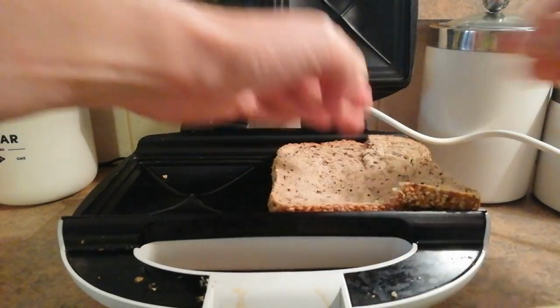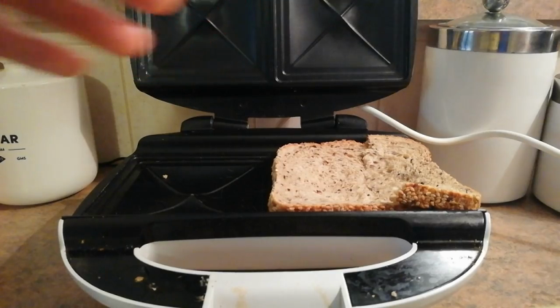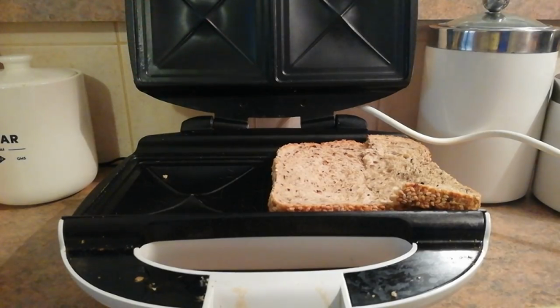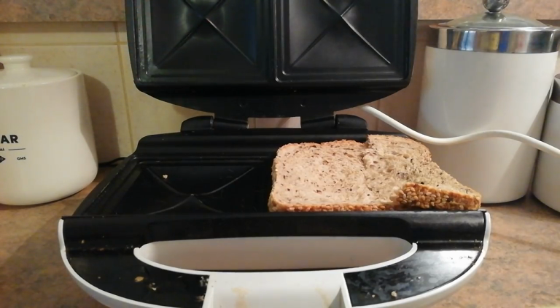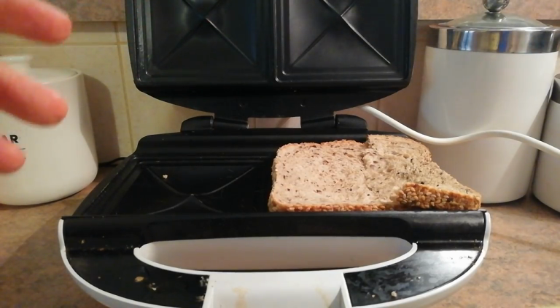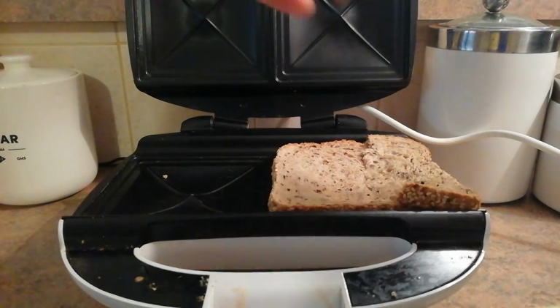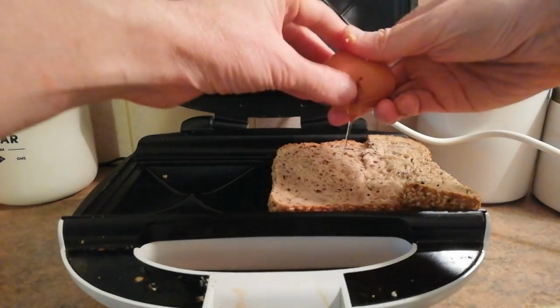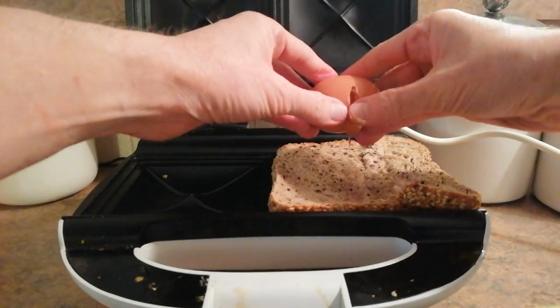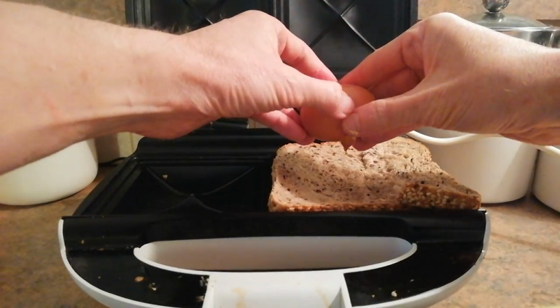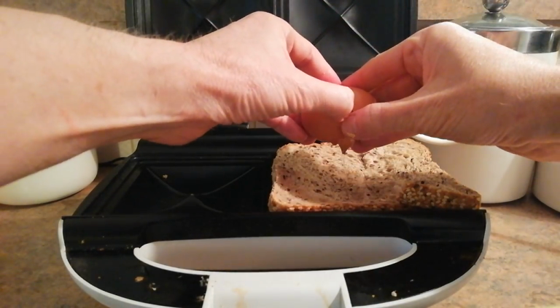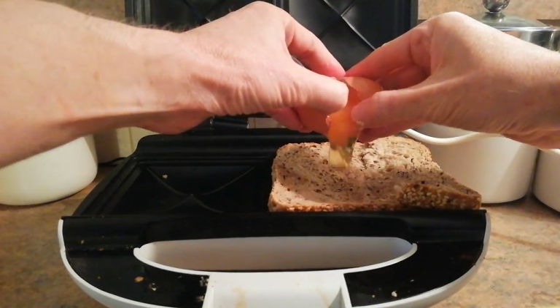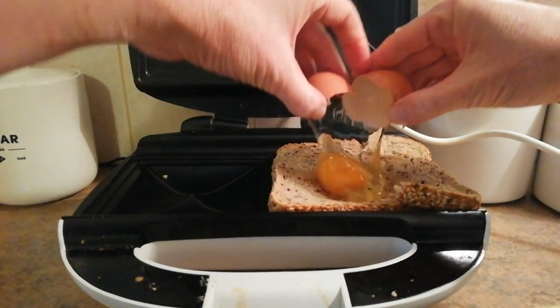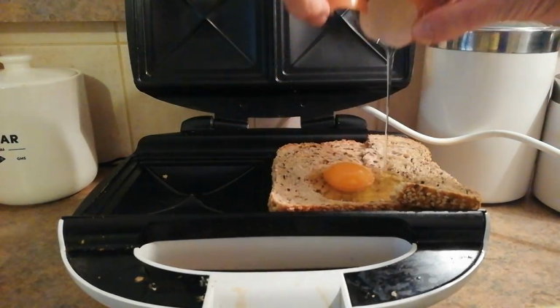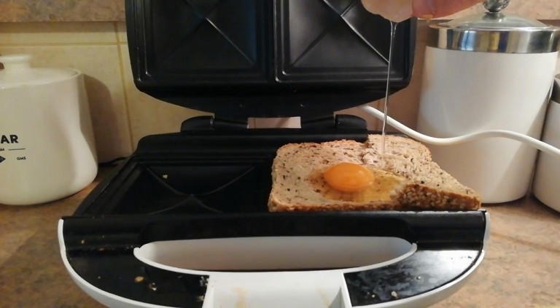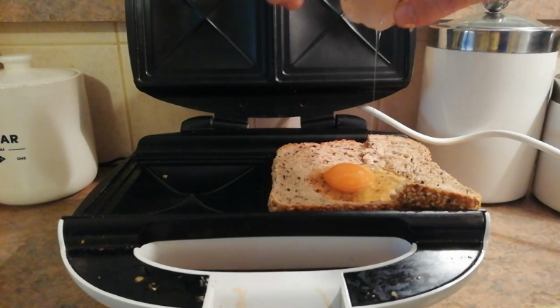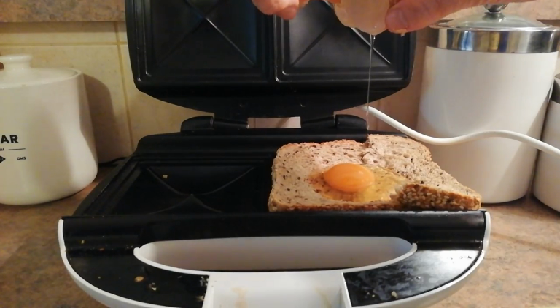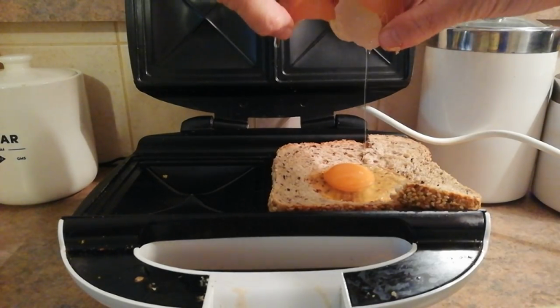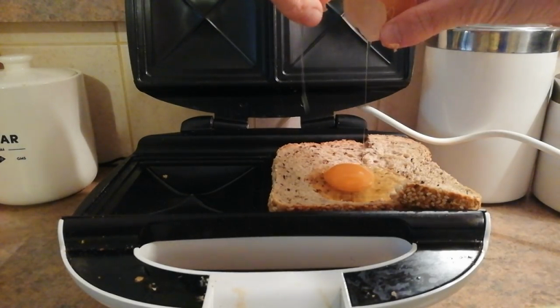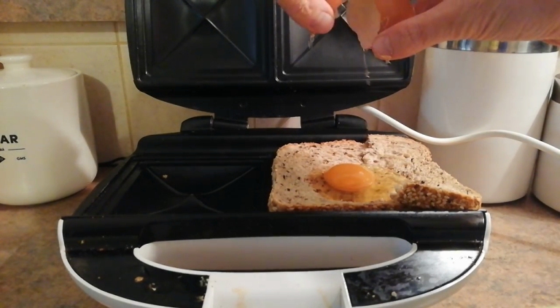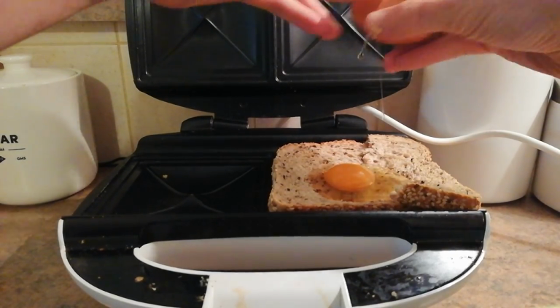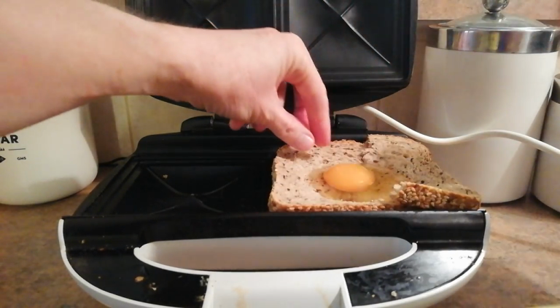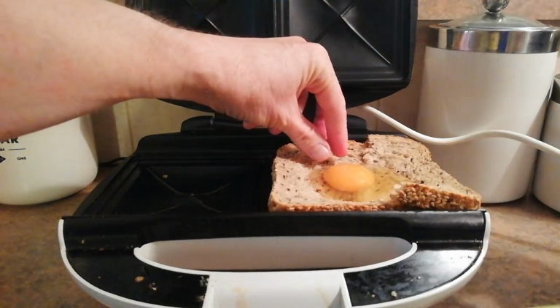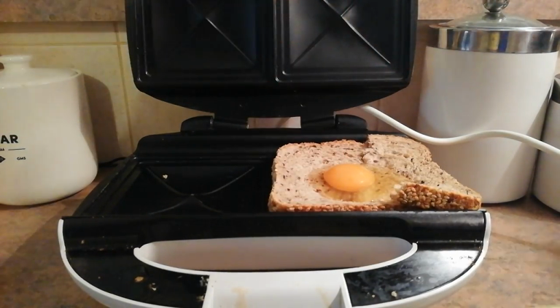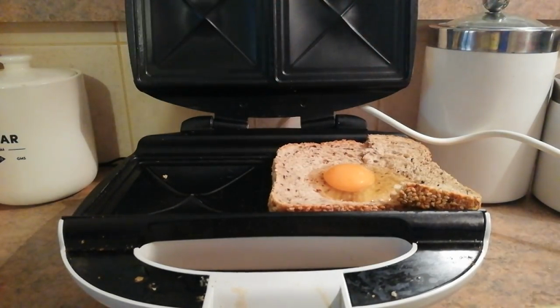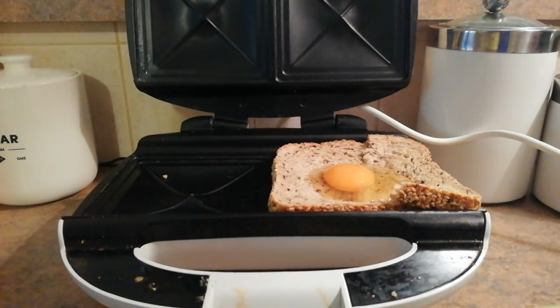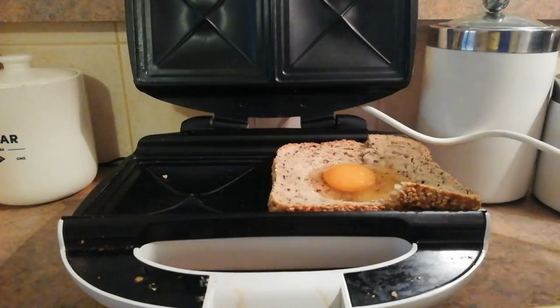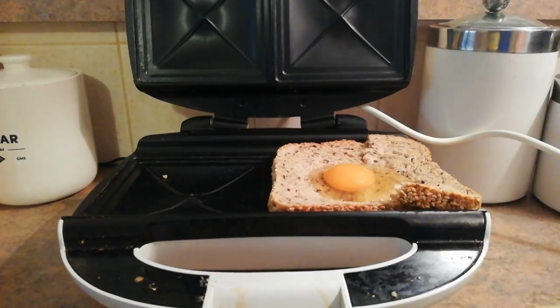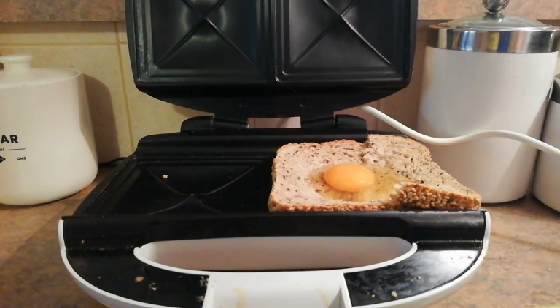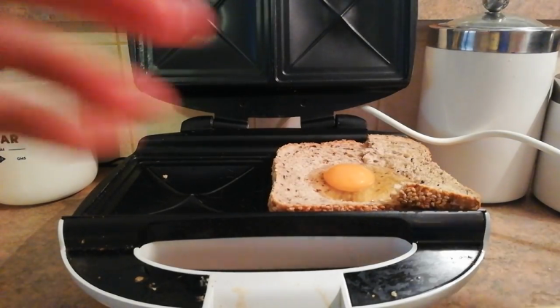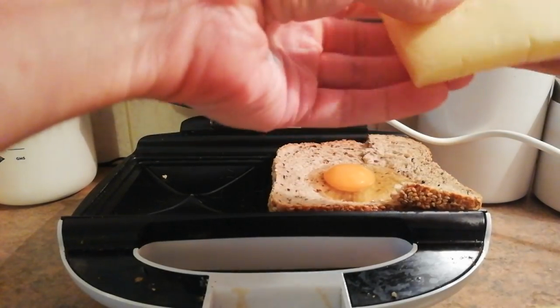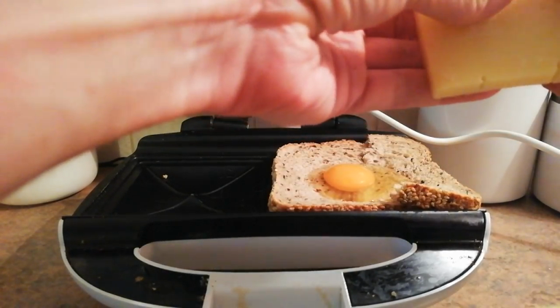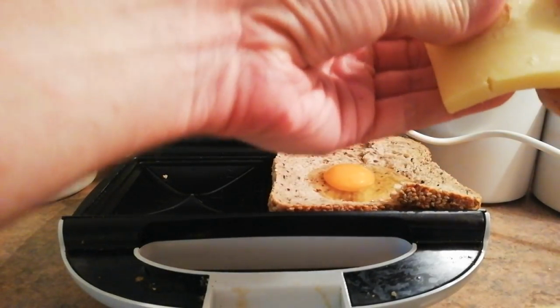Put my egg in there — that was classy. Don't put any shell in. I think I'll do alright there. That's just the bubble. Awesome. A chunk of cheese in this case.